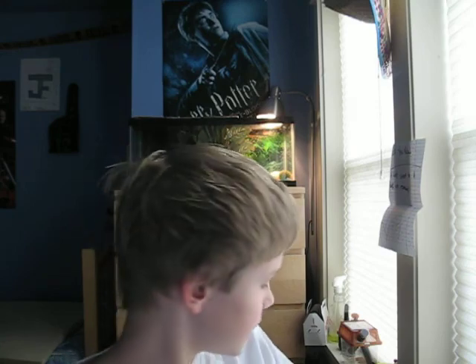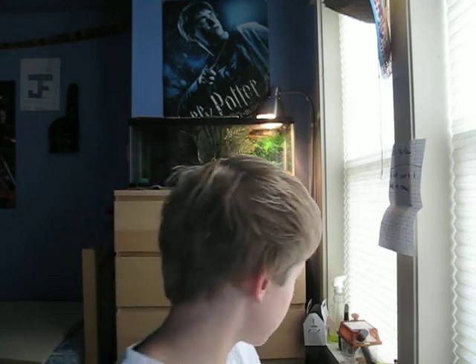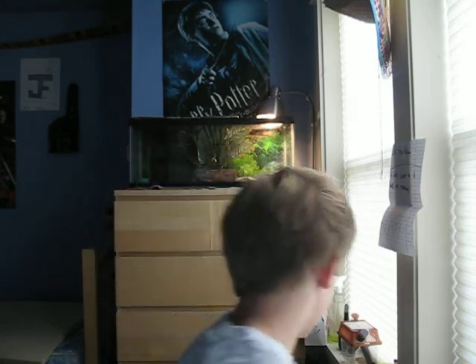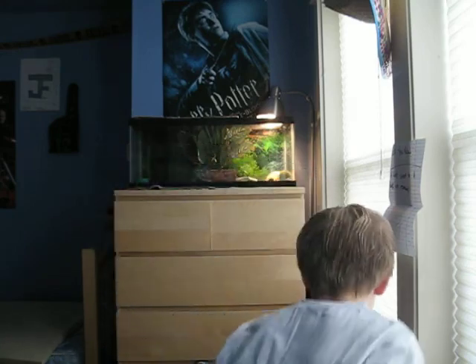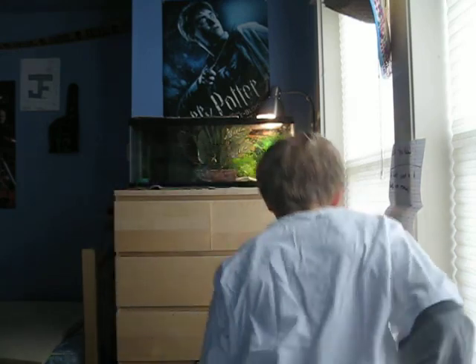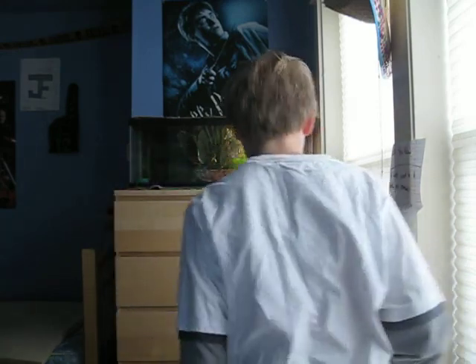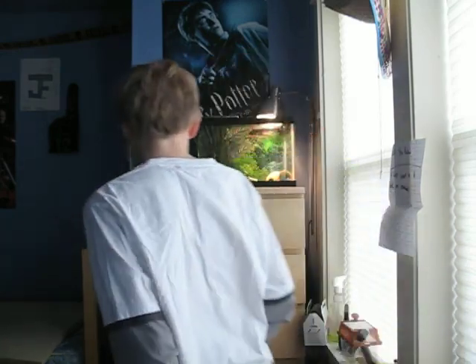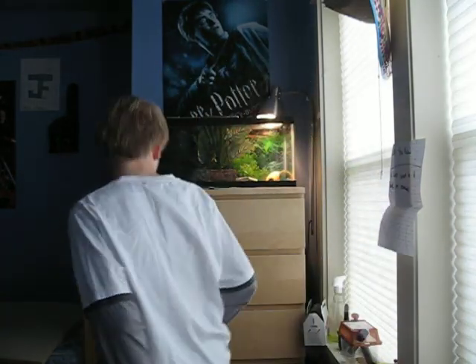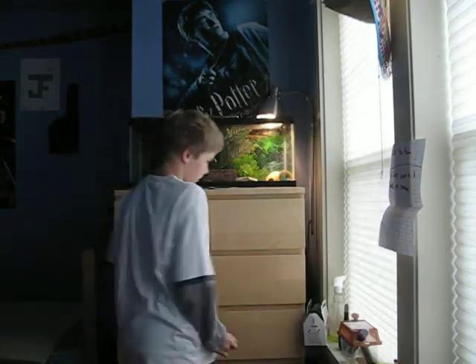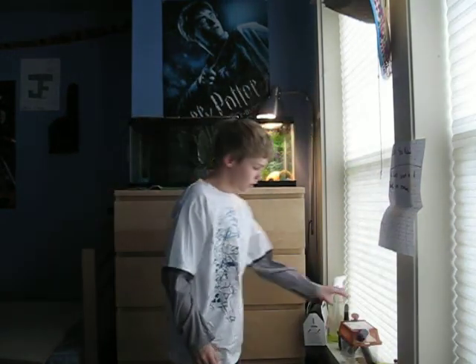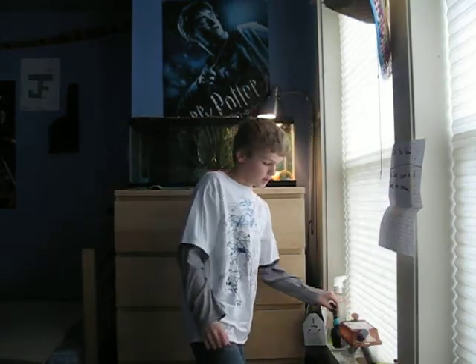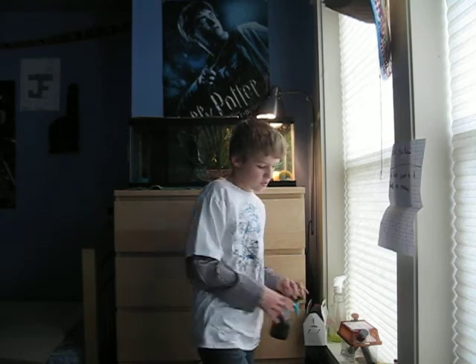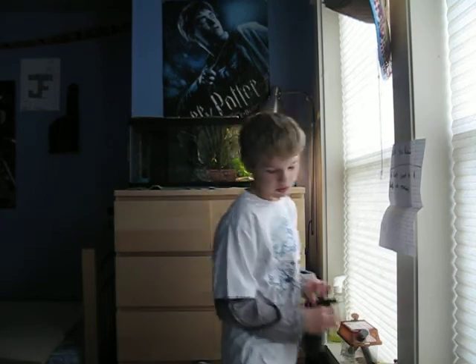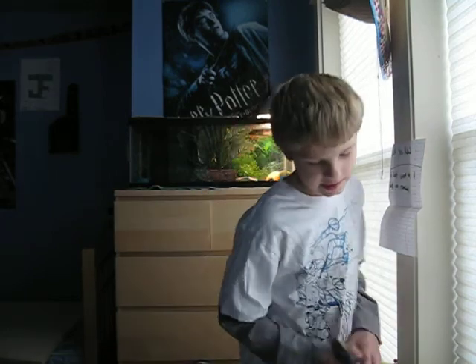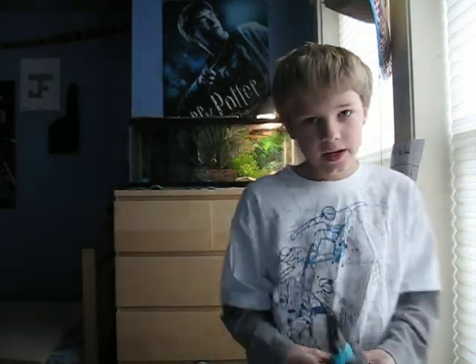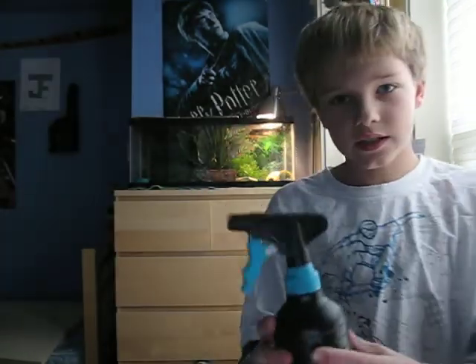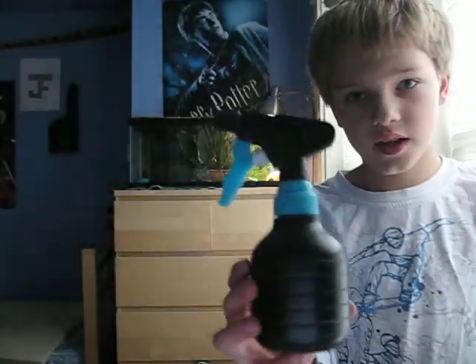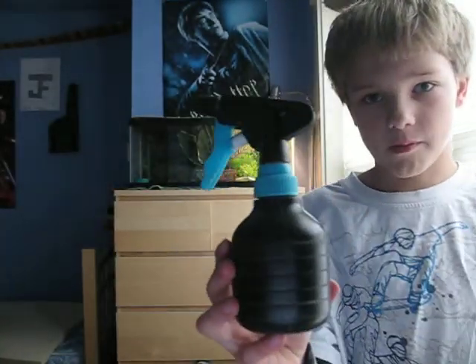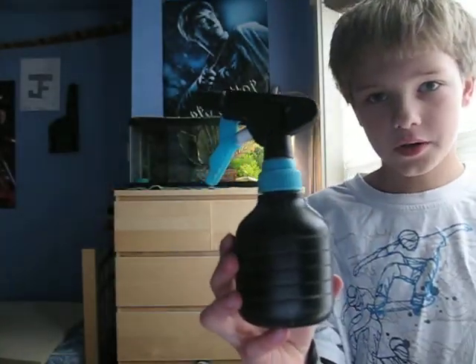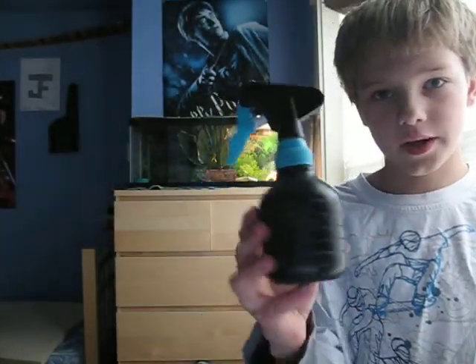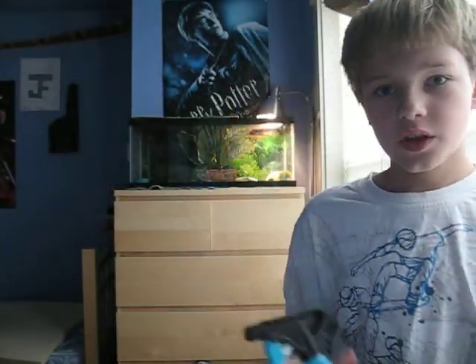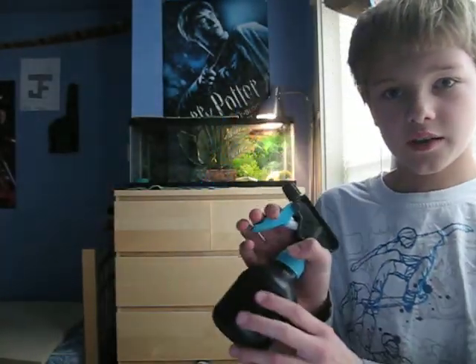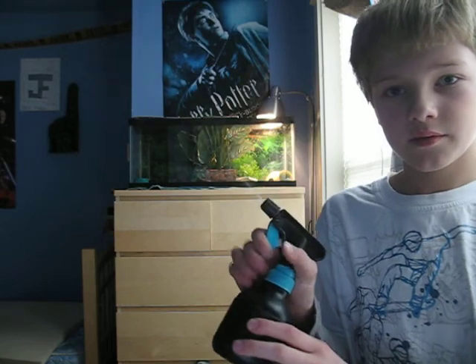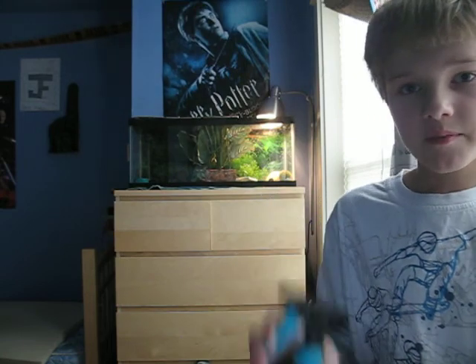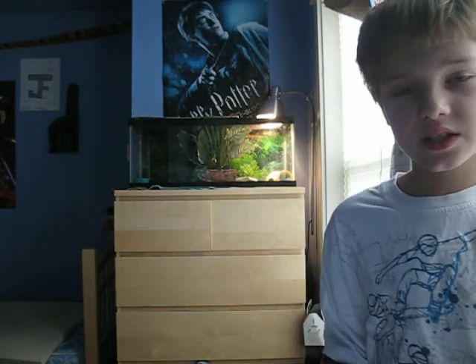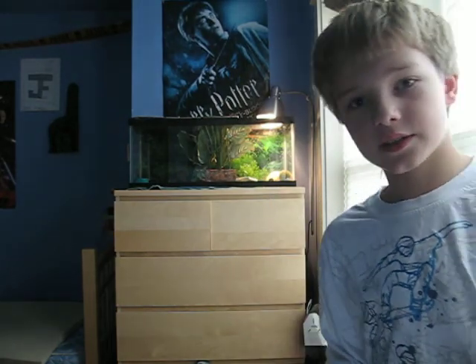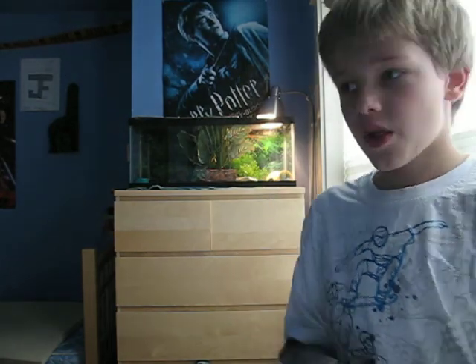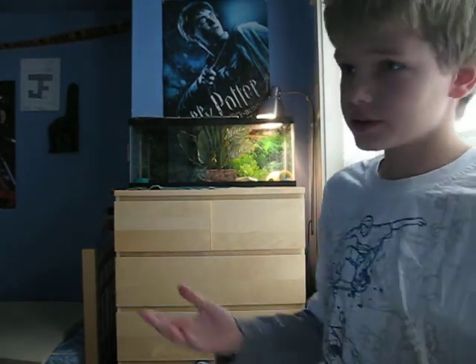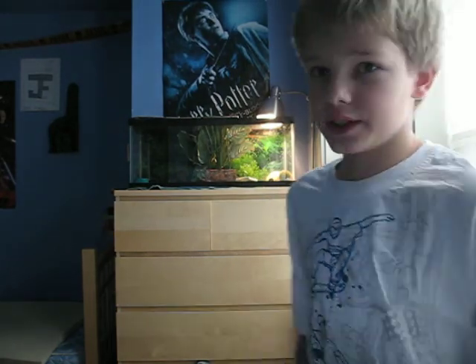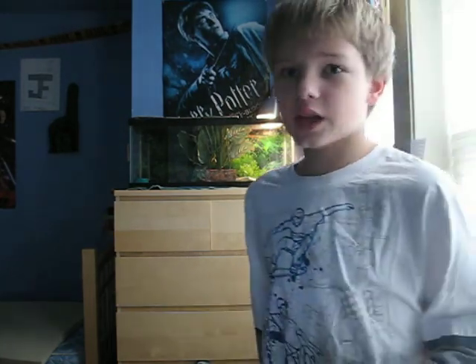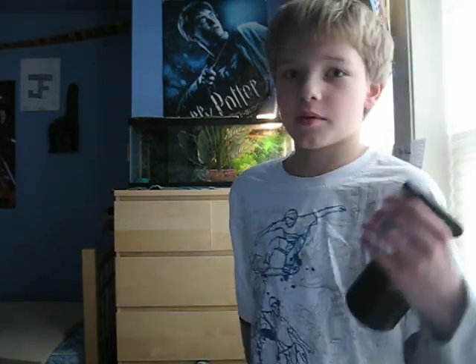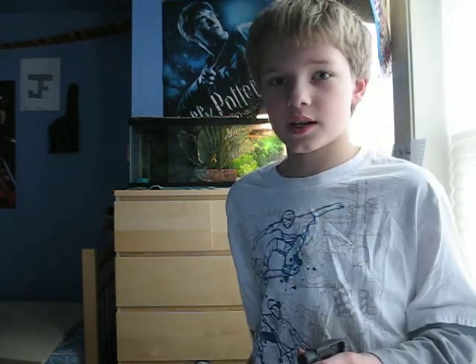Another thing you need to have — well, you don't need to have this, but it's nice — is a regular squirt bottle. Just kind of mist the tank every time you come up there.